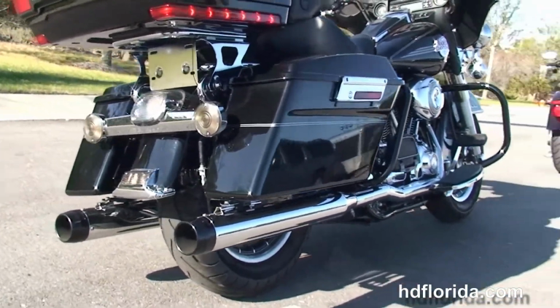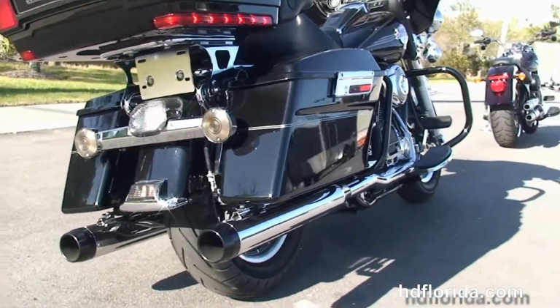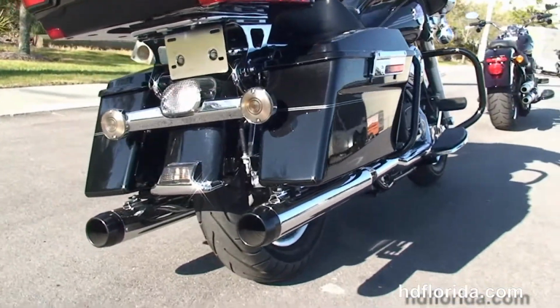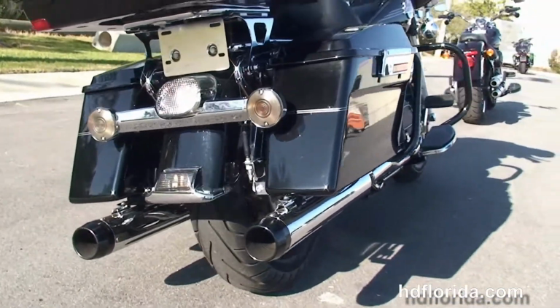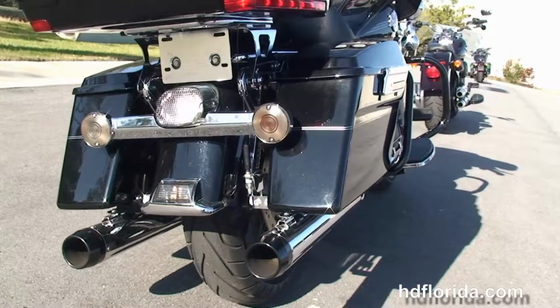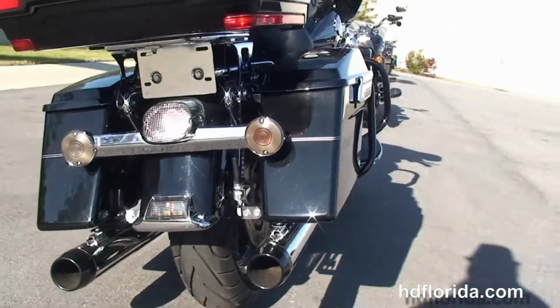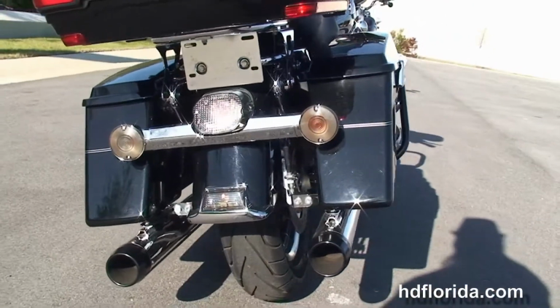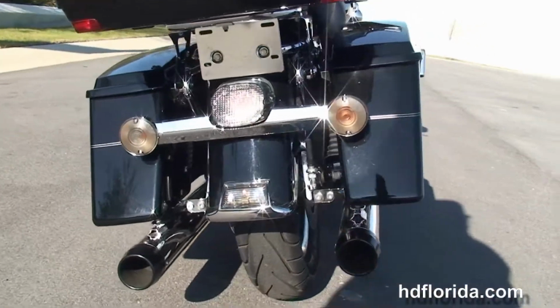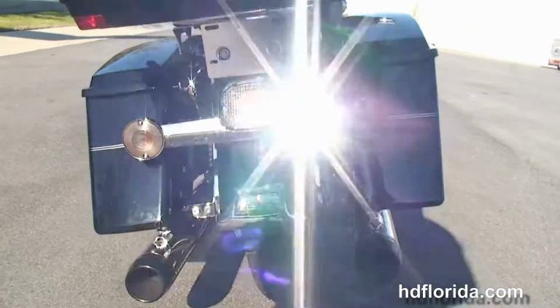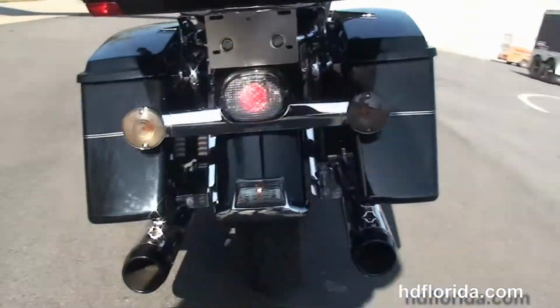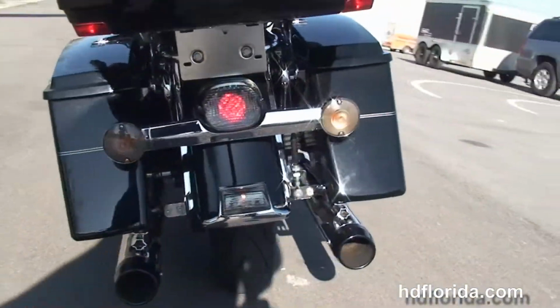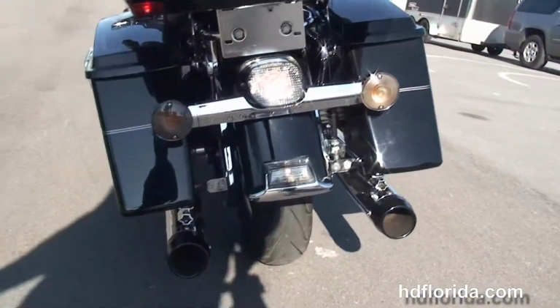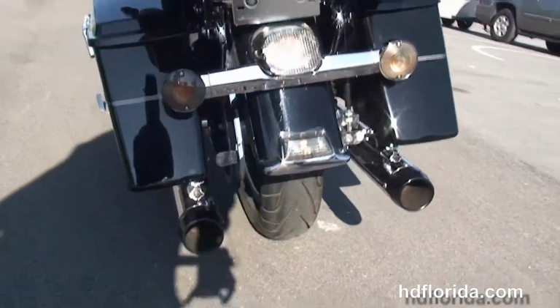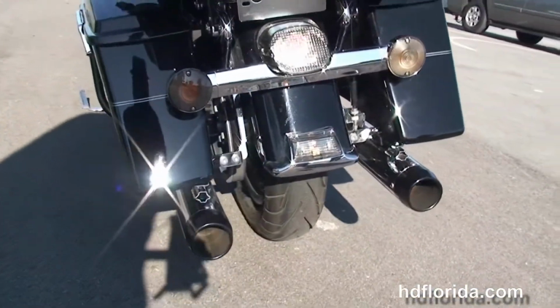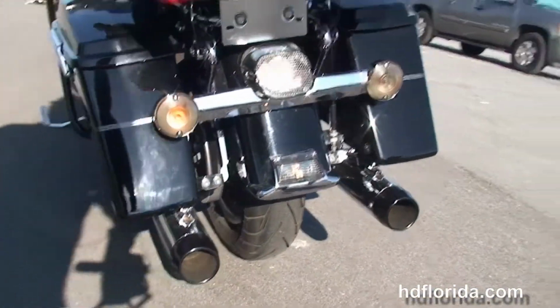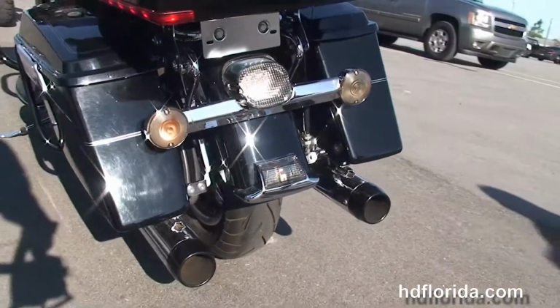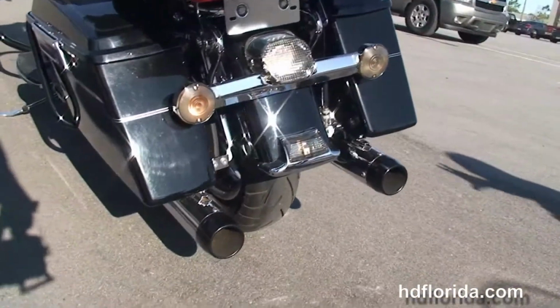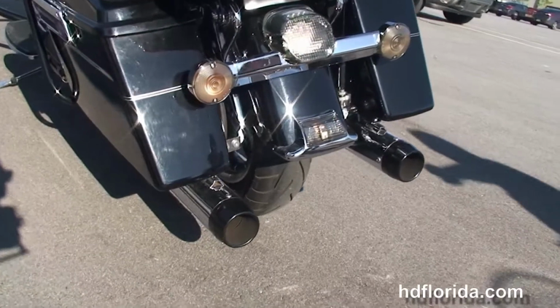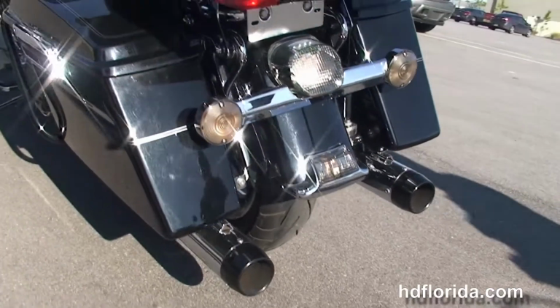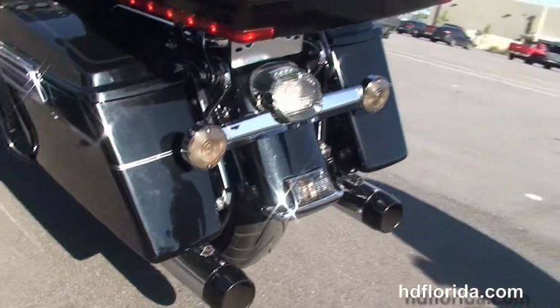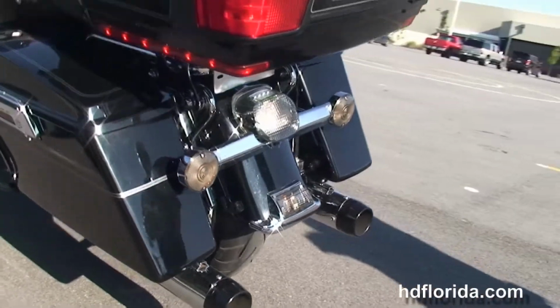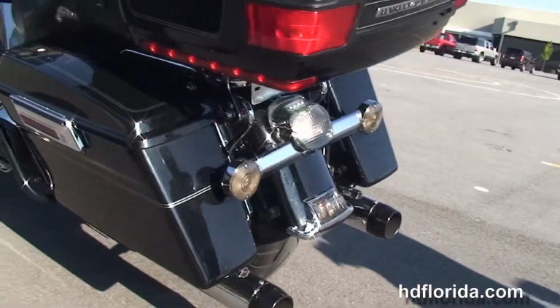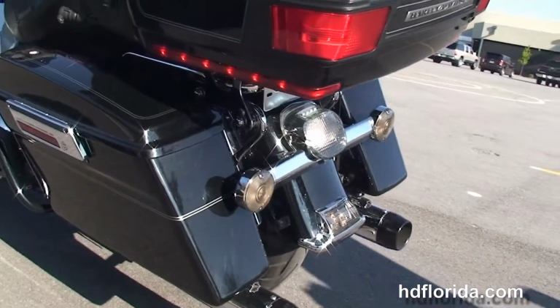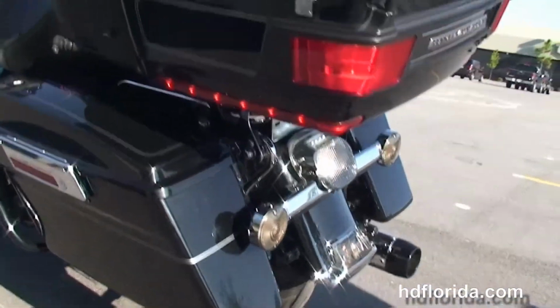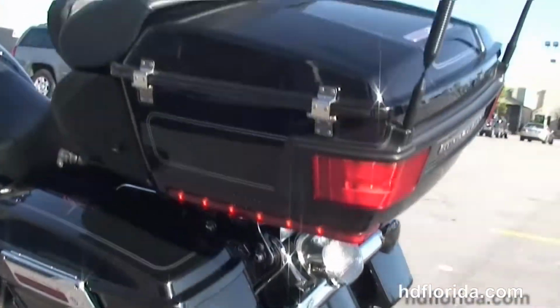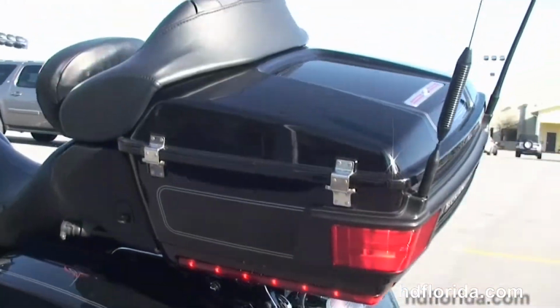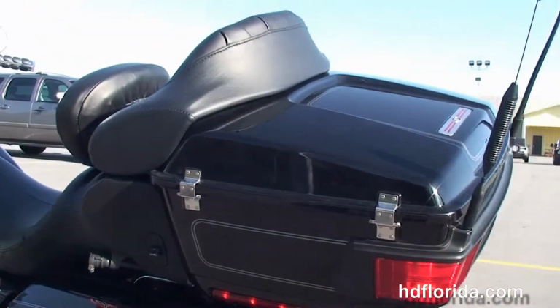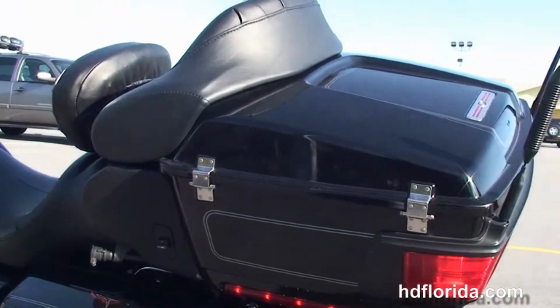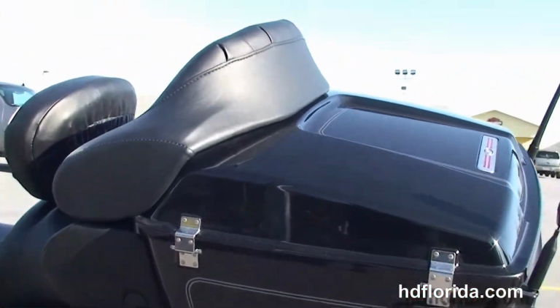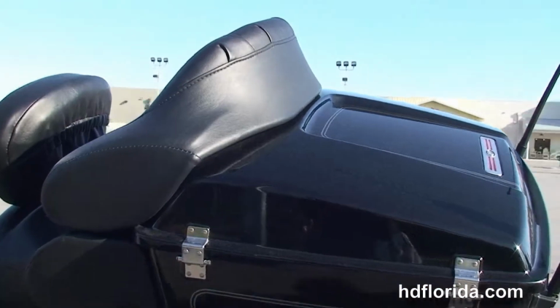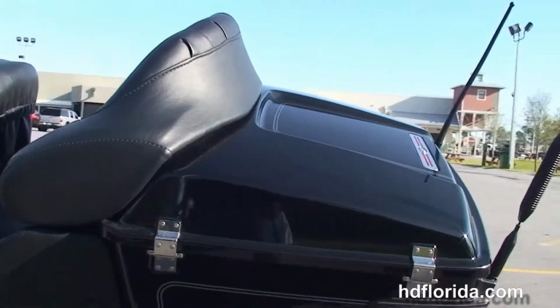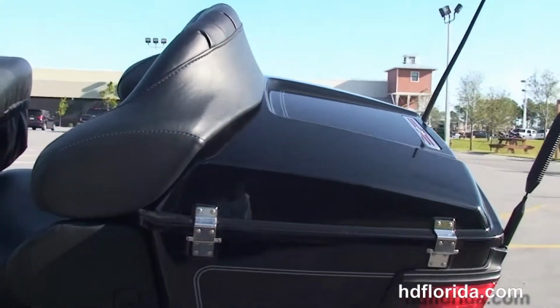We've got the black saddle bag guards, hard locking saddle bags, and out back here we've got the upgraded LED brake light, smoke turn signal lenses, the detachable hardware for the King Tour Pack, and the upgraded antennas.